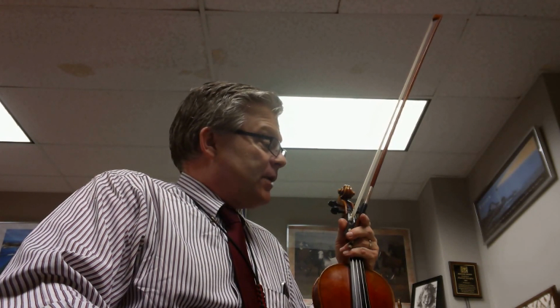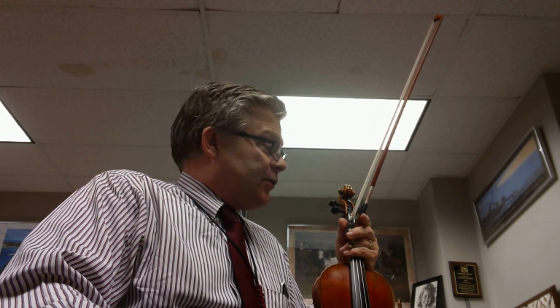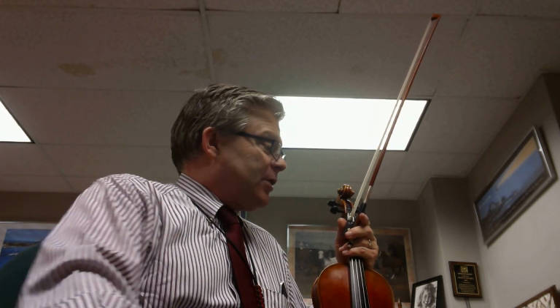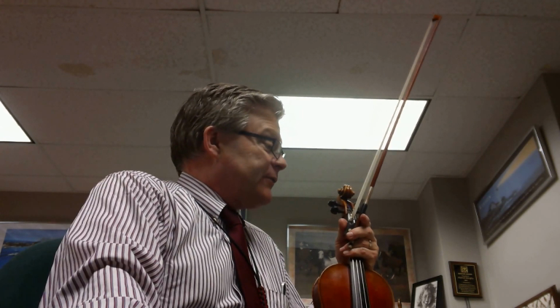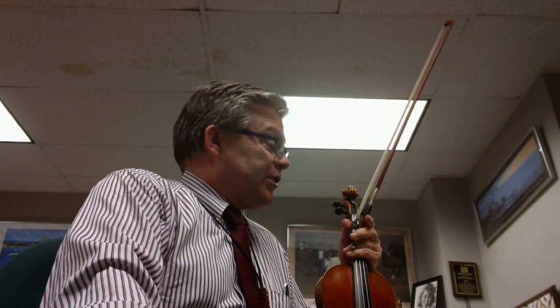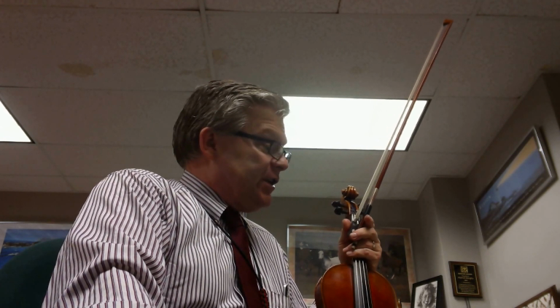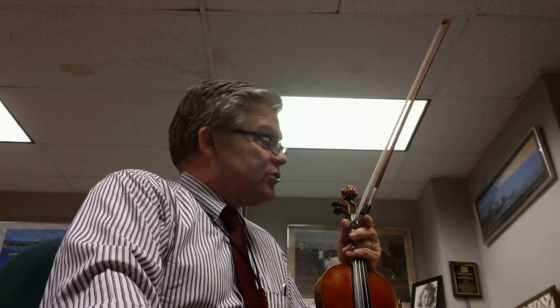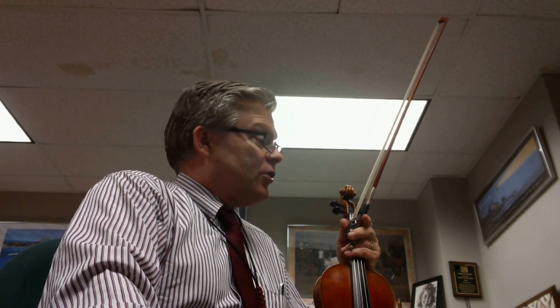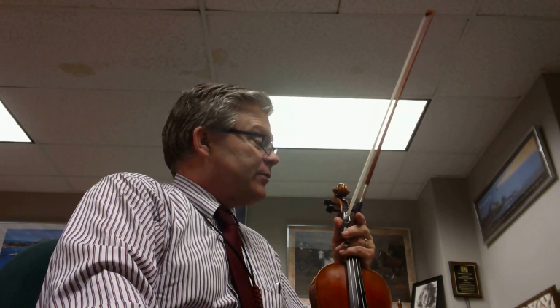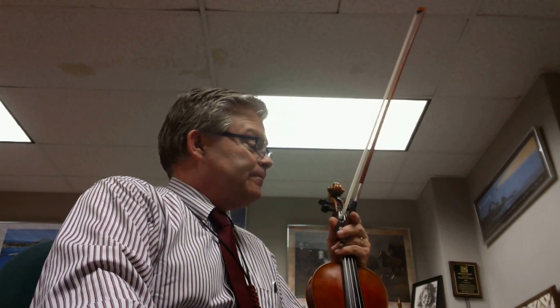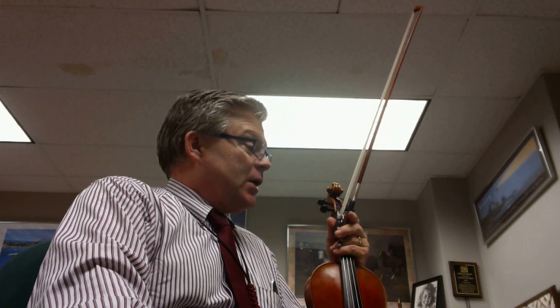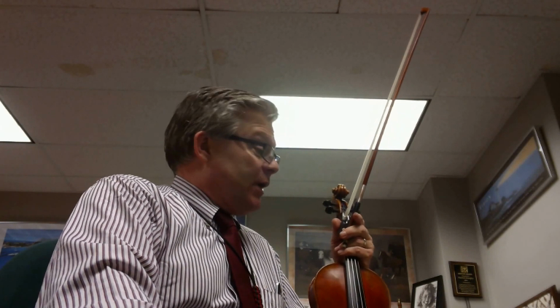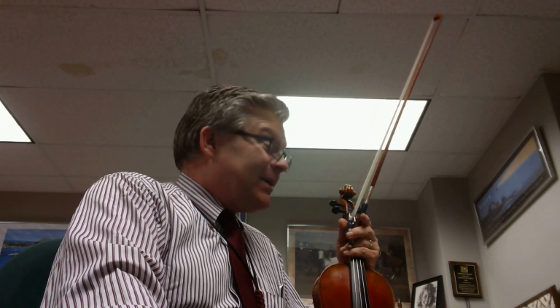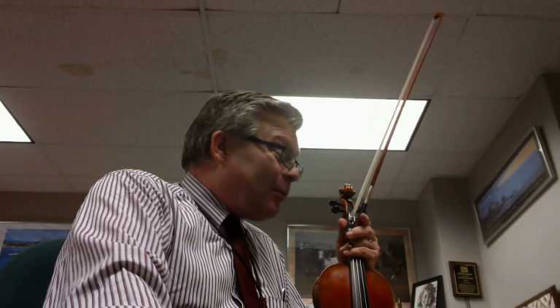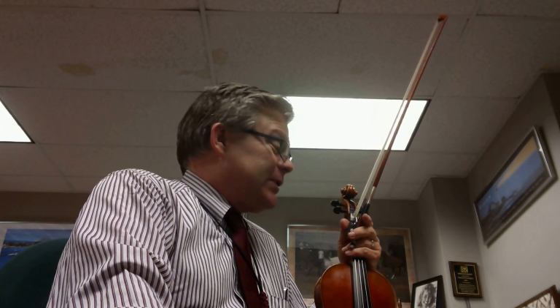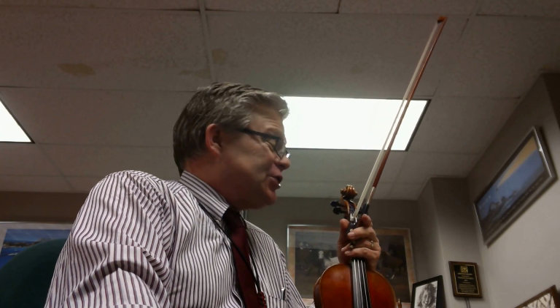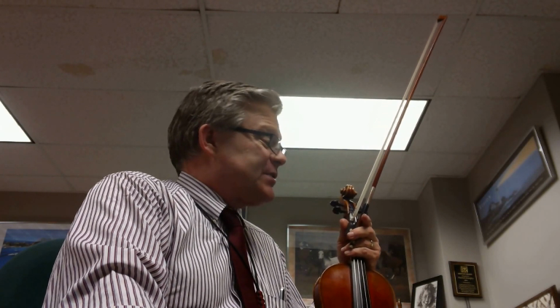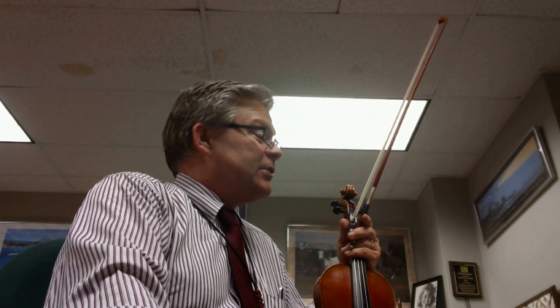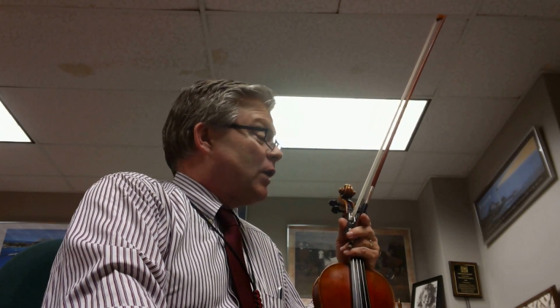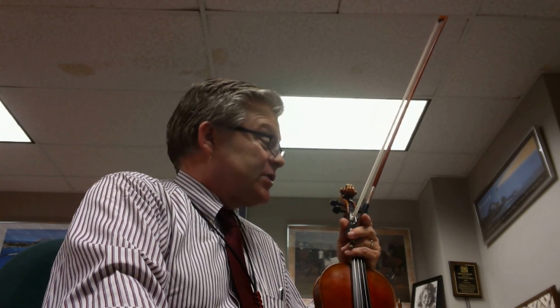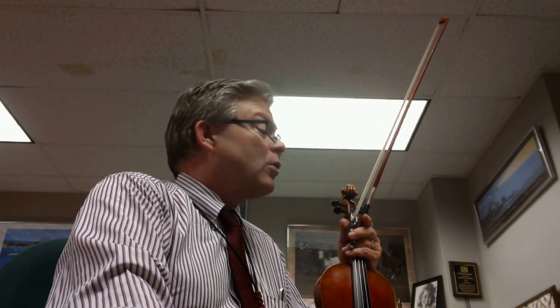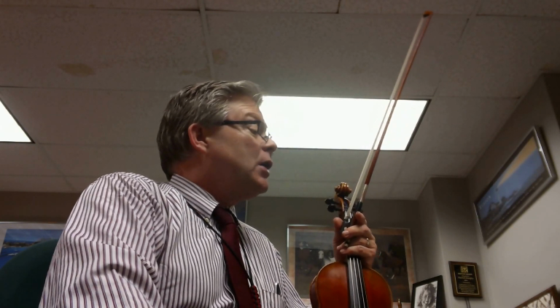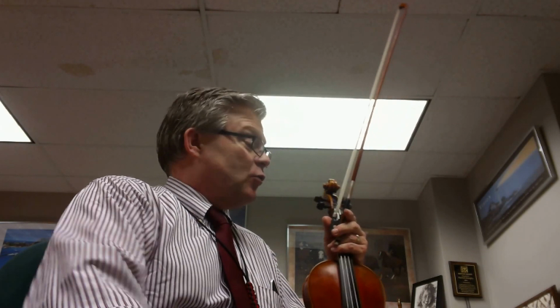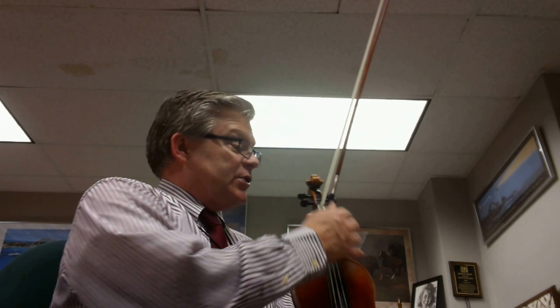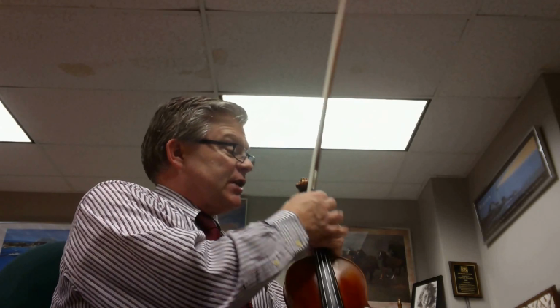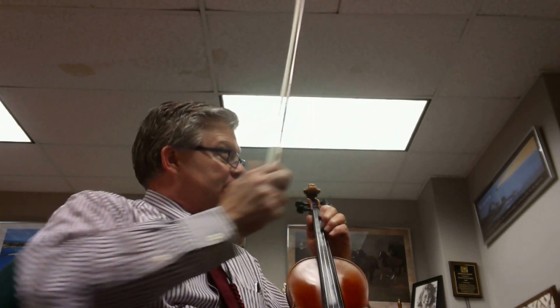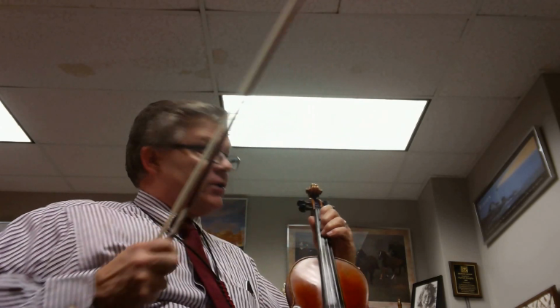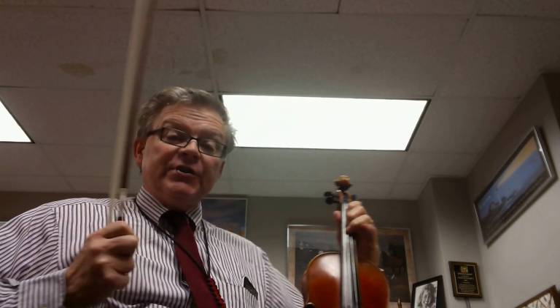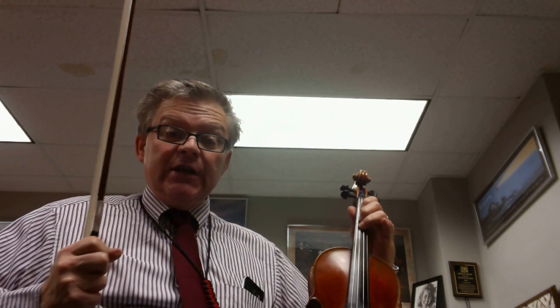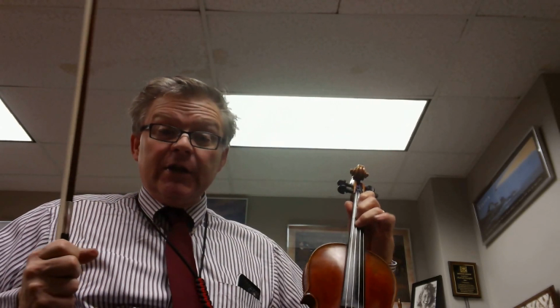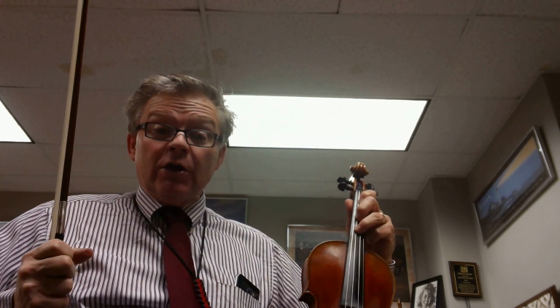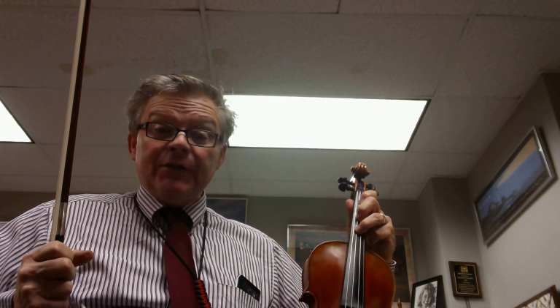Now in O Come All Ye Faithful, we're in the key of D major all the way through. We have a couple of G sharps in here, so watch your fourth finger. Watch those third fingers on the D that go clear out there.